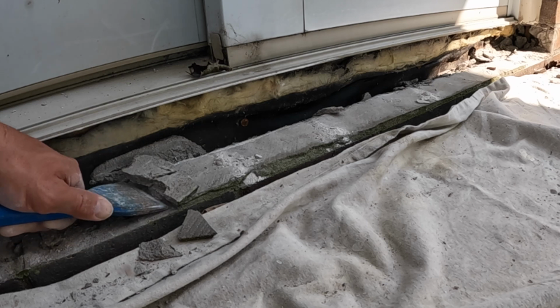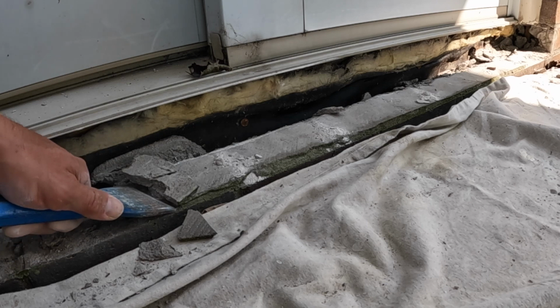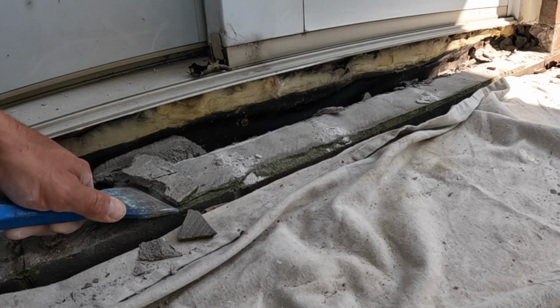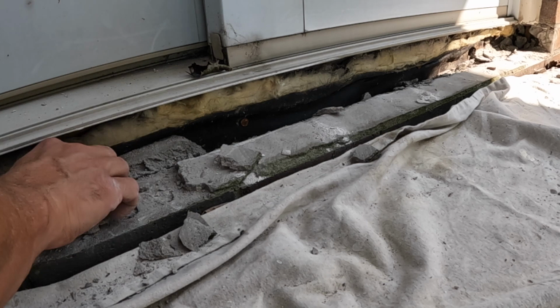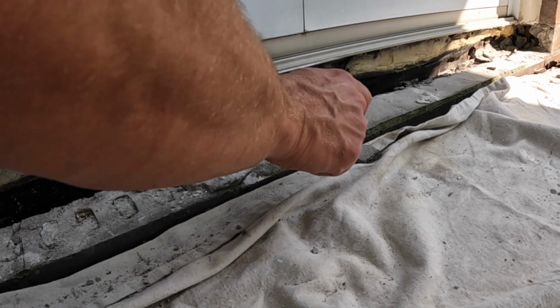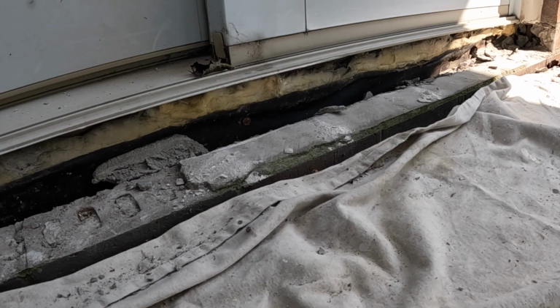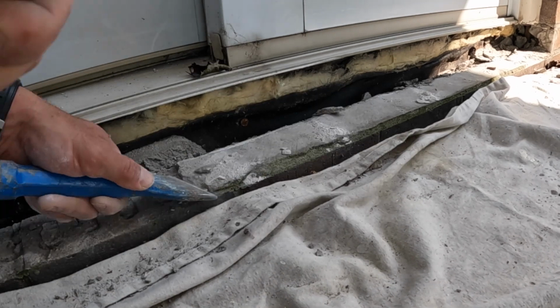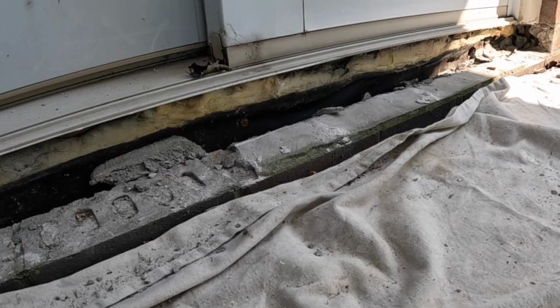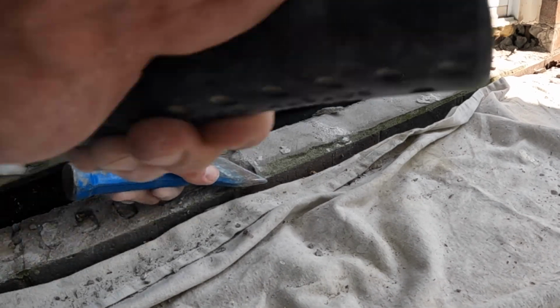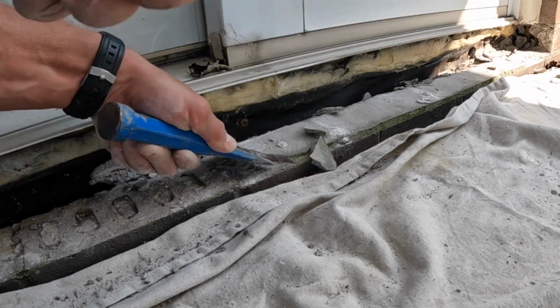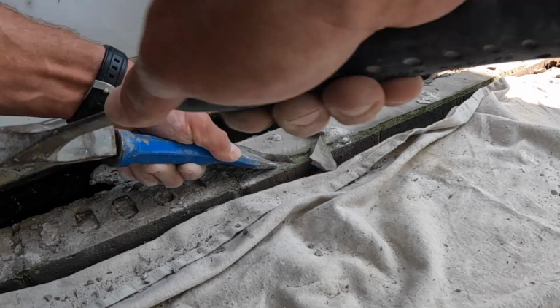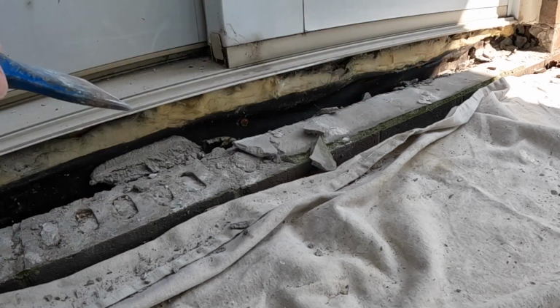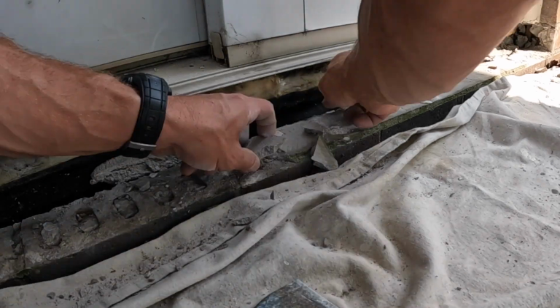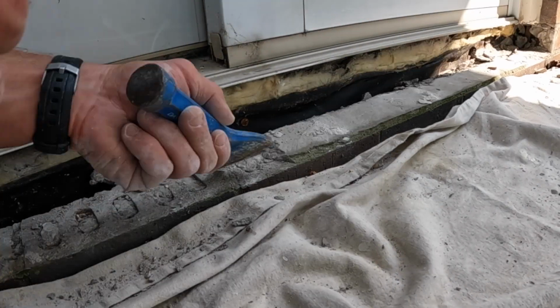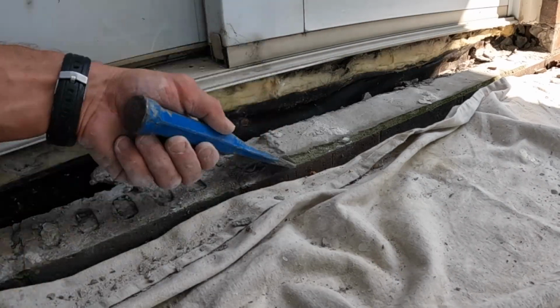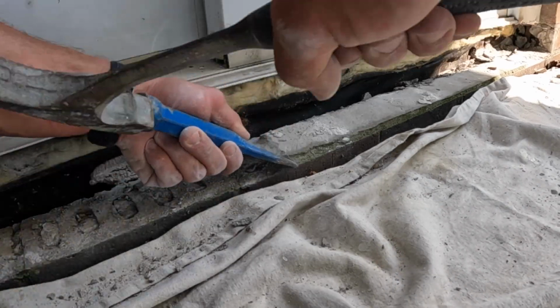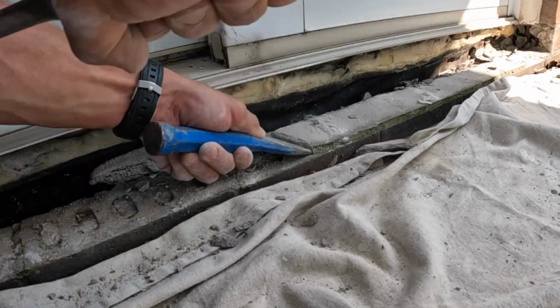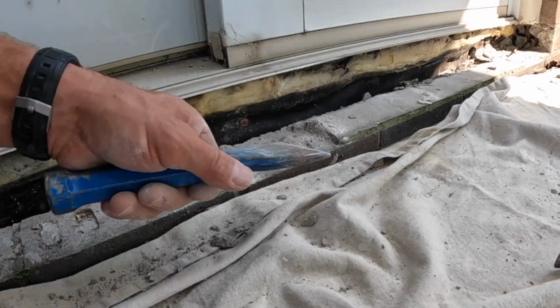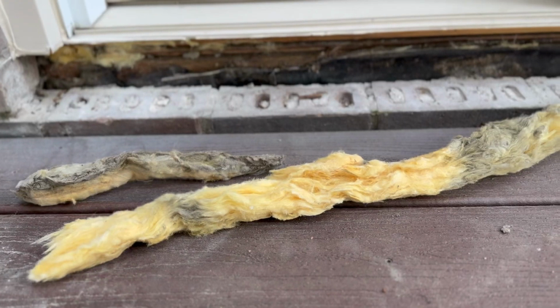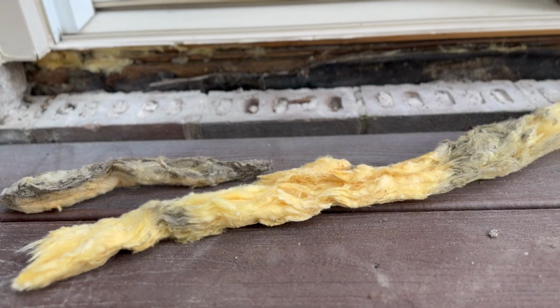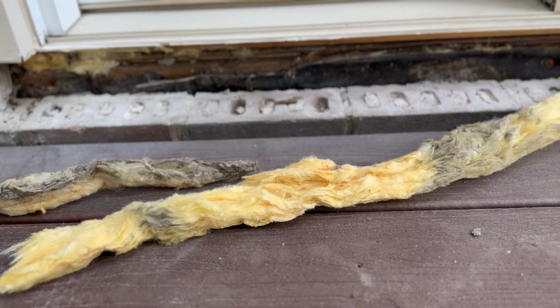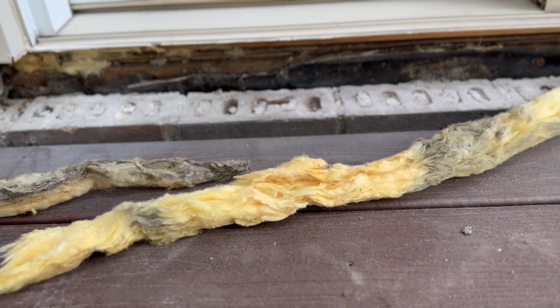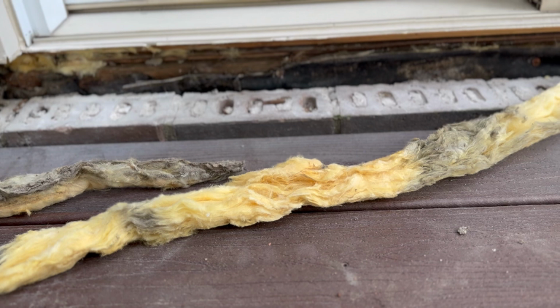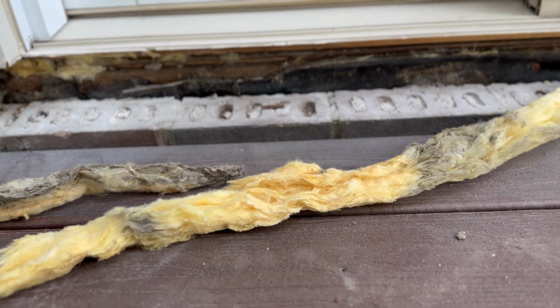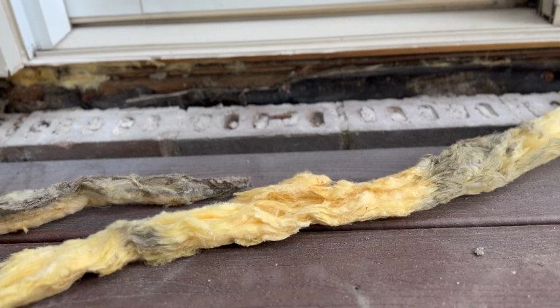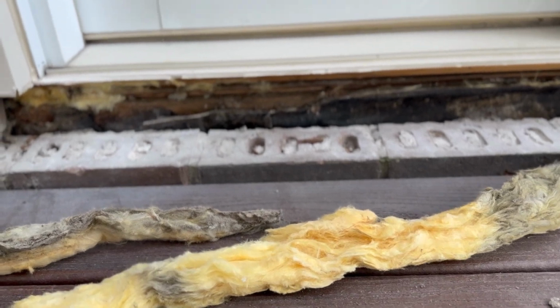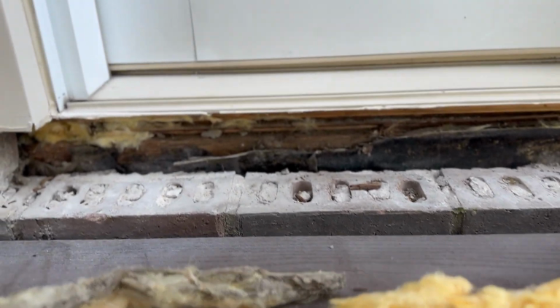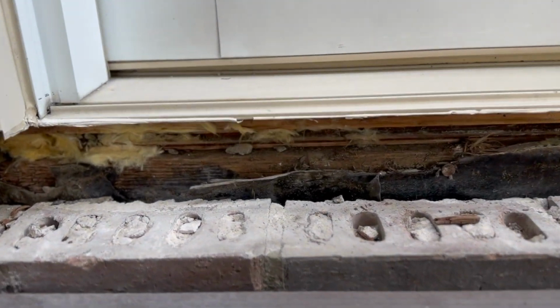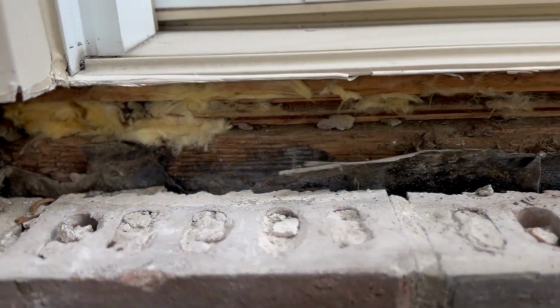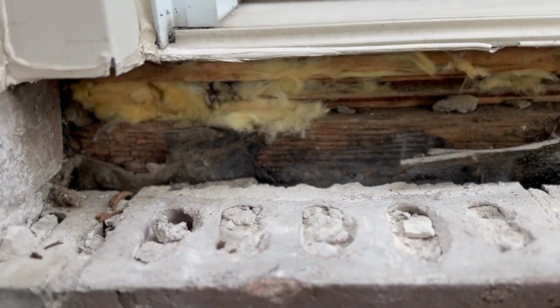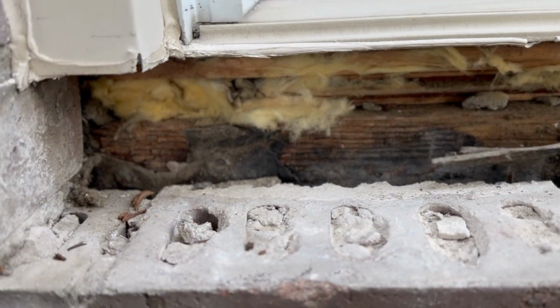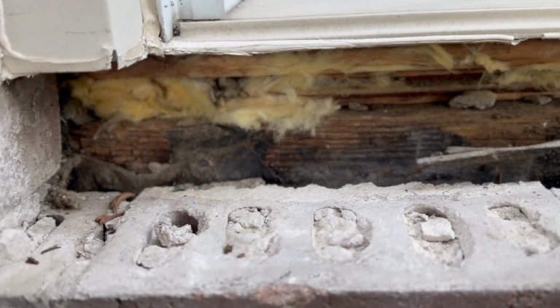Once we get the sill out of the way, it's time to get rid of this old mortar. If you notice, I'm hitting the mortar from the side. If I were to hit it from the front, I could accidentally hit the brick and jar a brick loose — then we've got a mess on our hands.